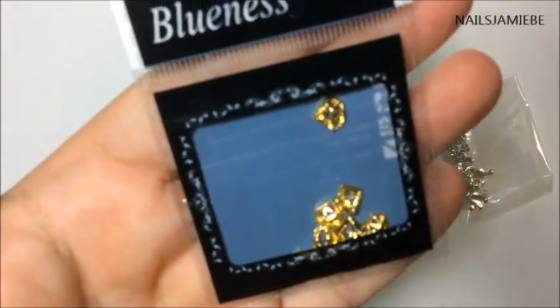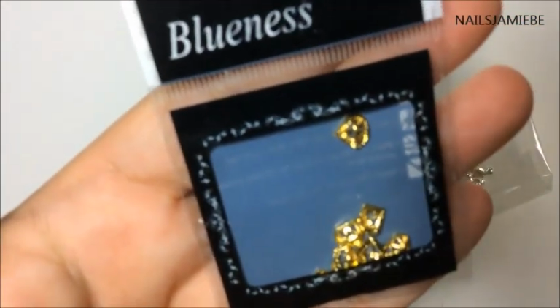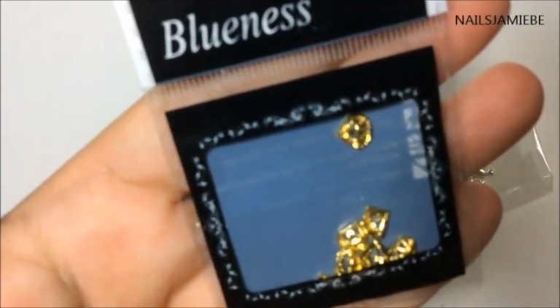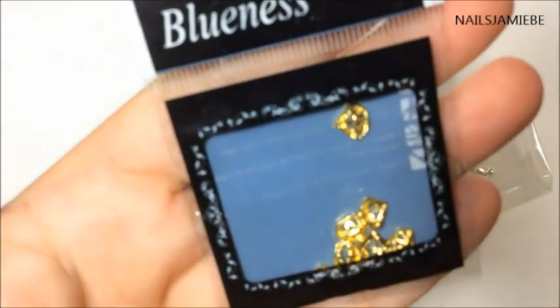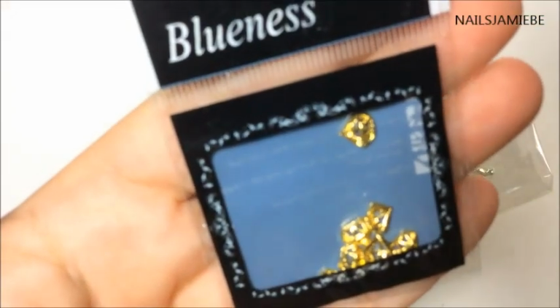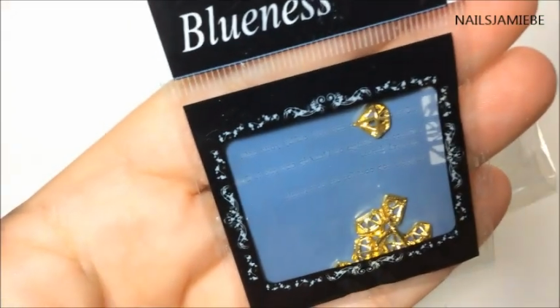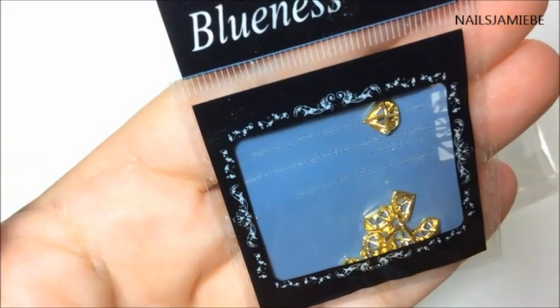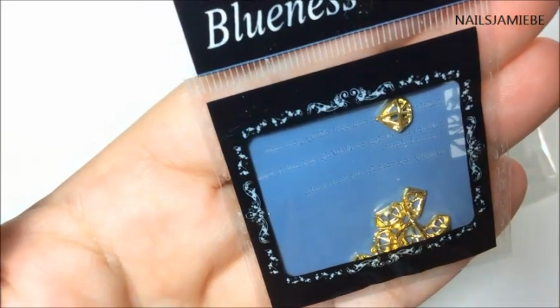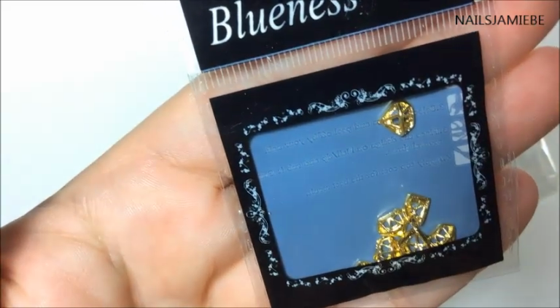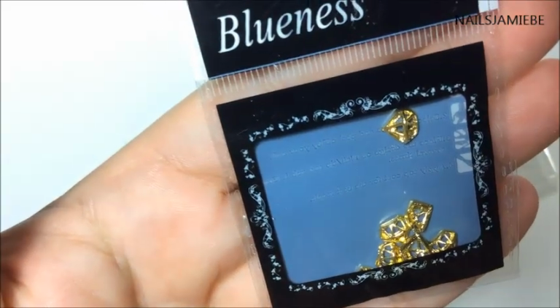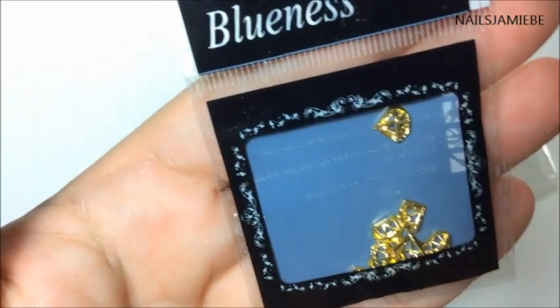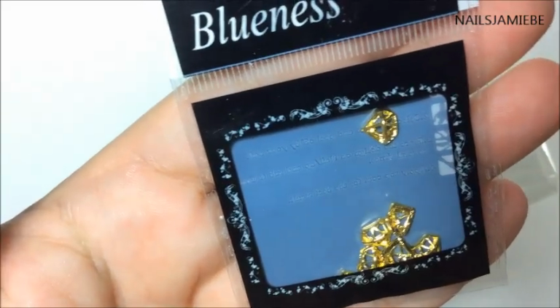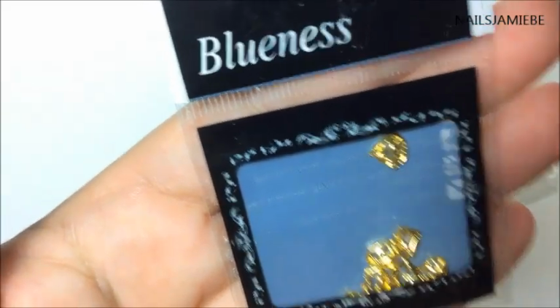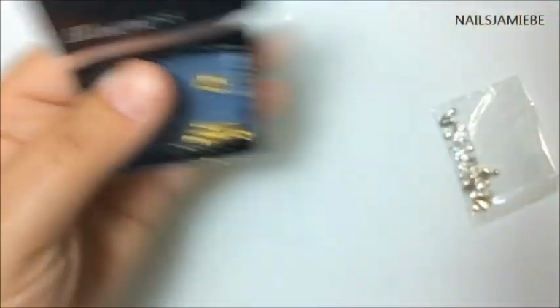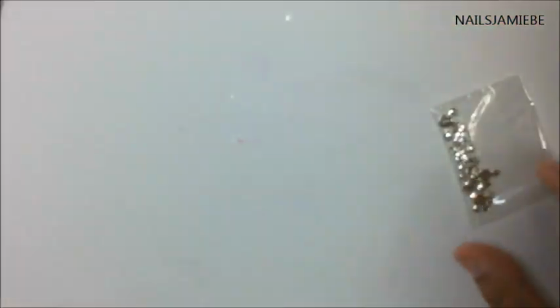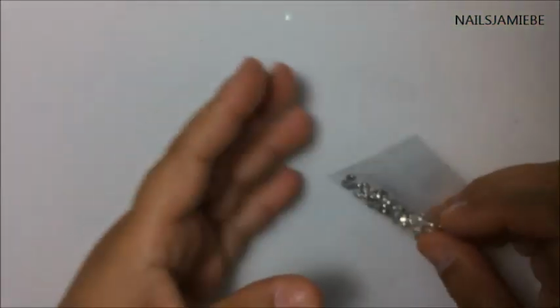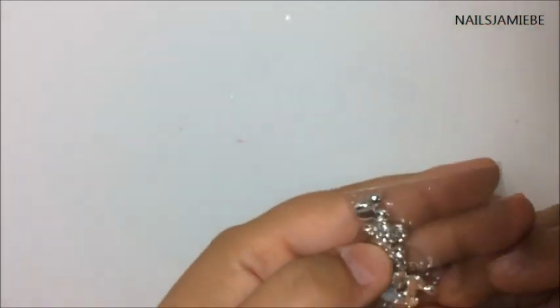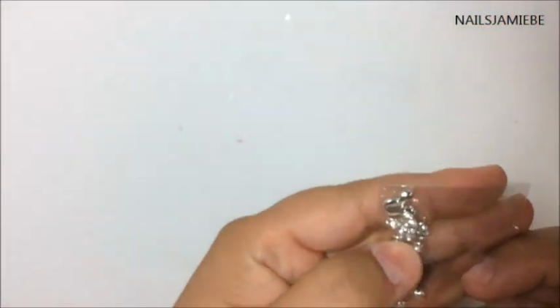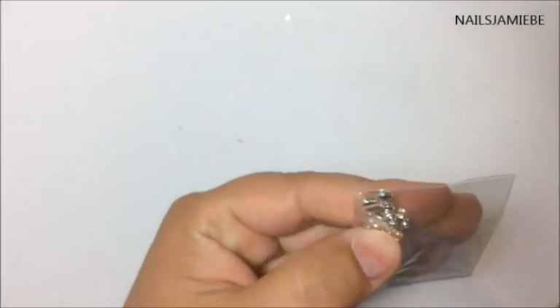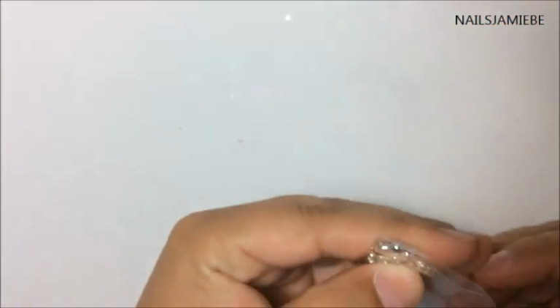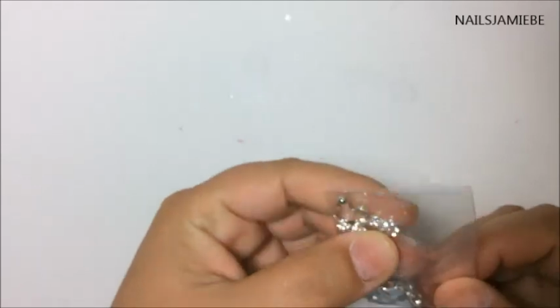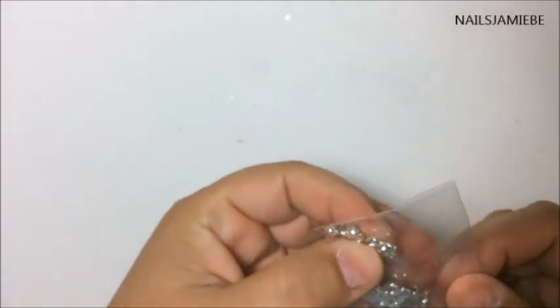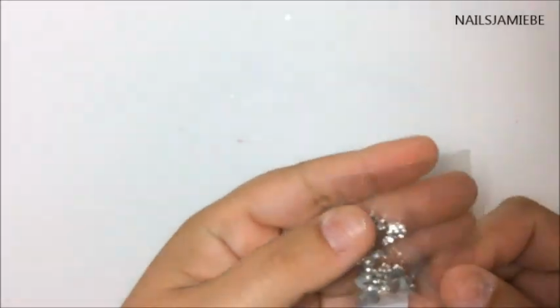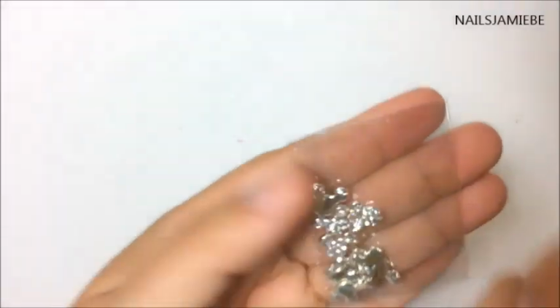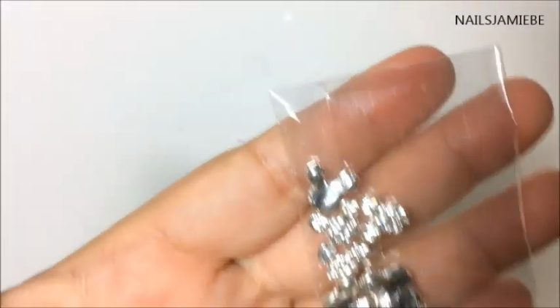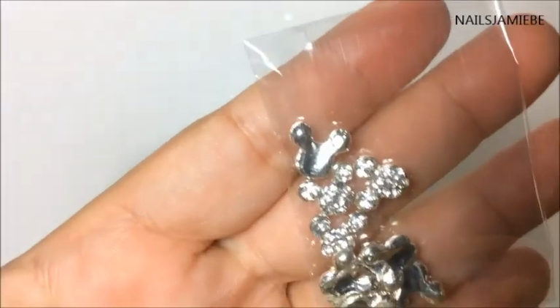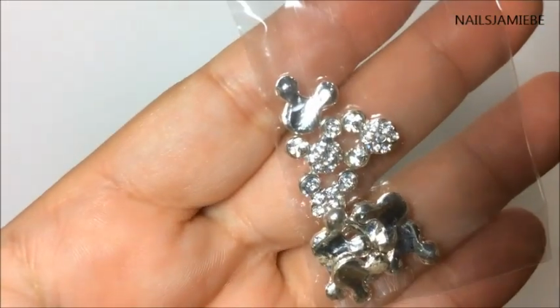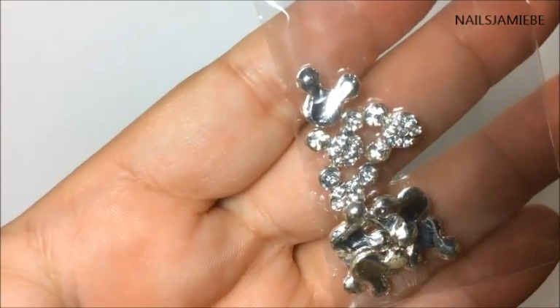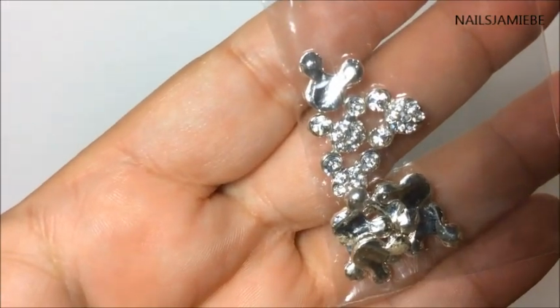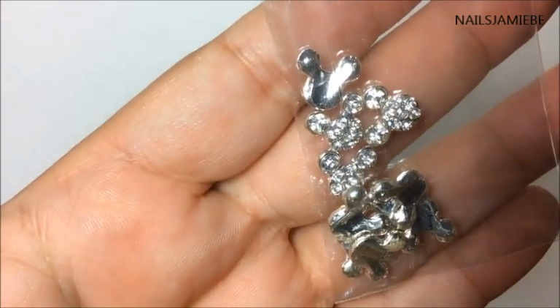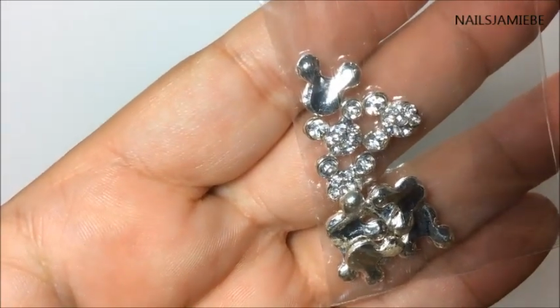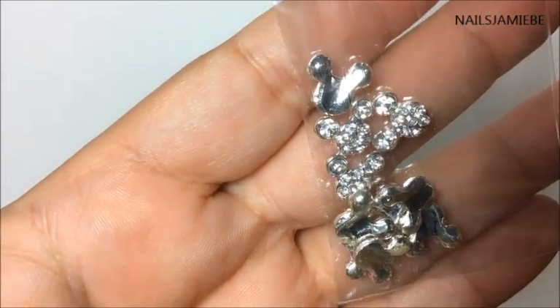I just want to show you close up, hopefully you can see that. There you go, pretty cool looking. I also got these Mickey heads — these are like diamond Mickey heads.